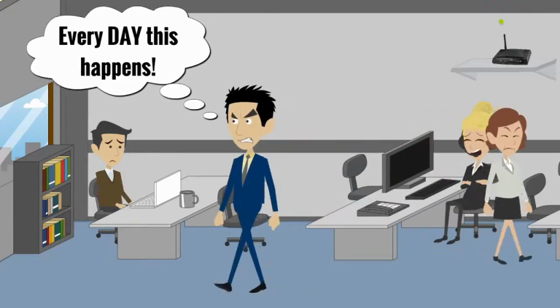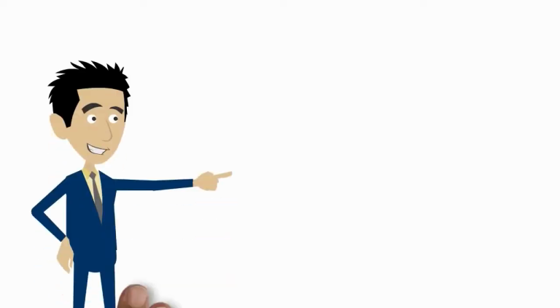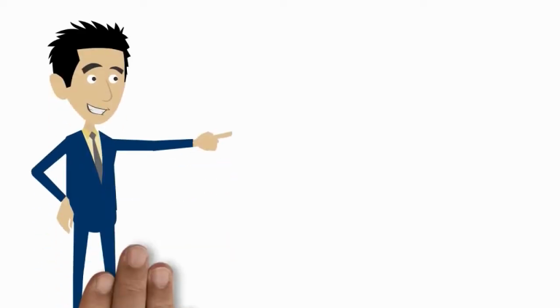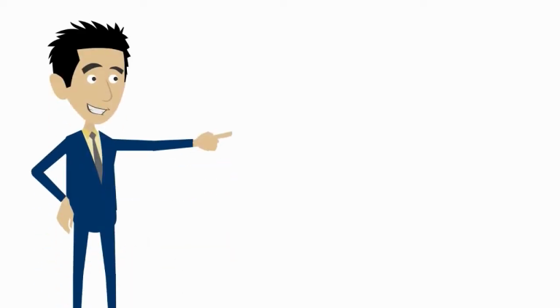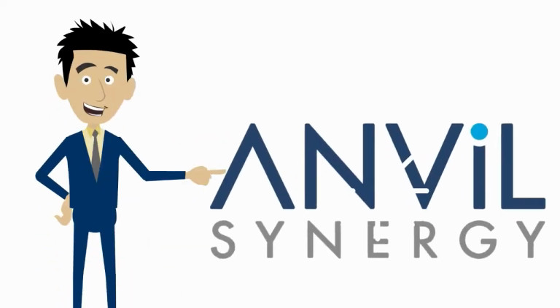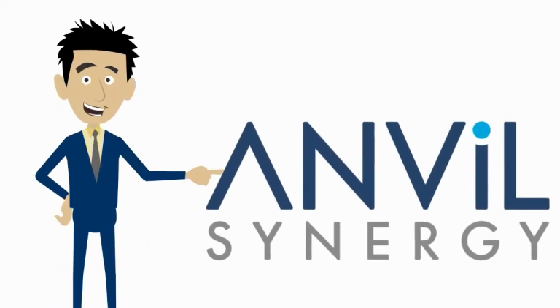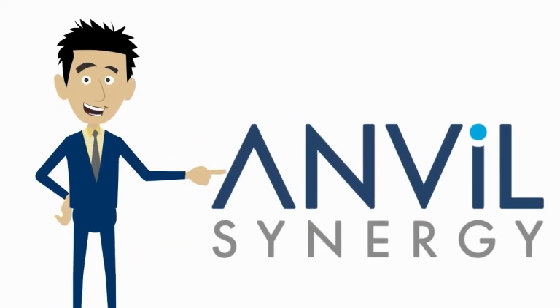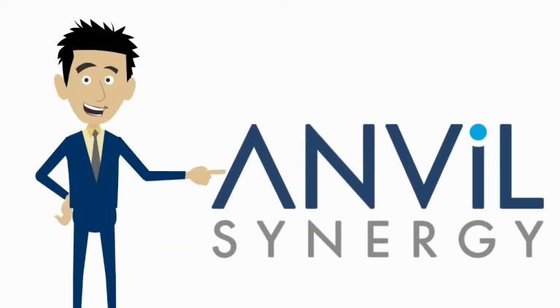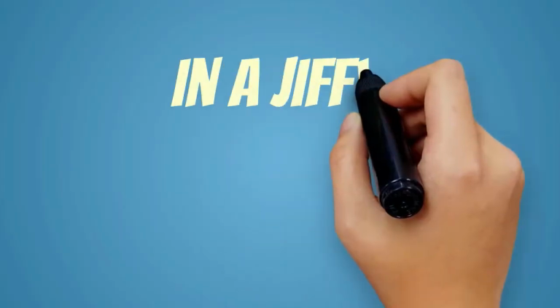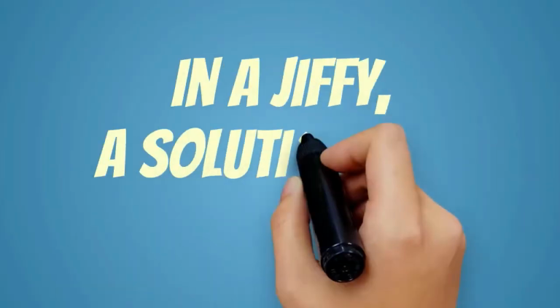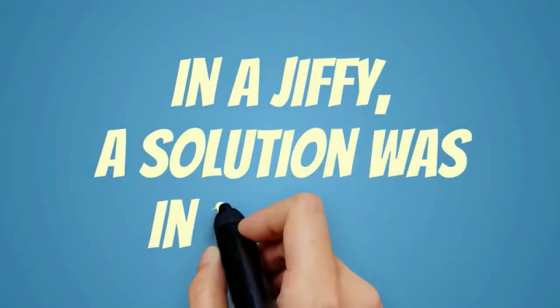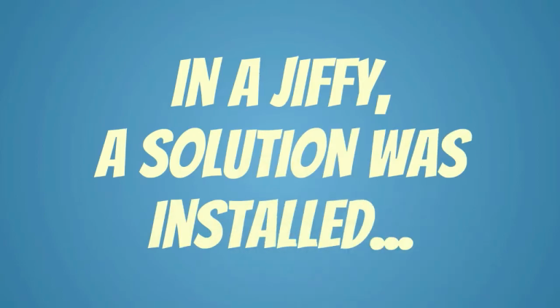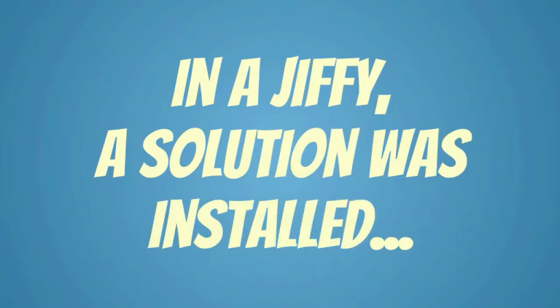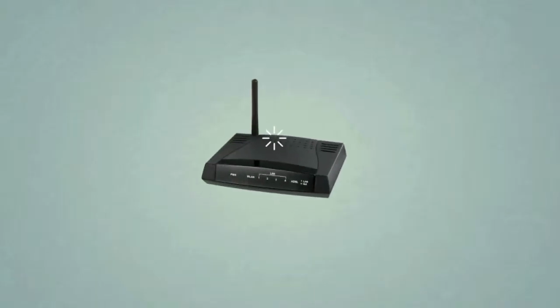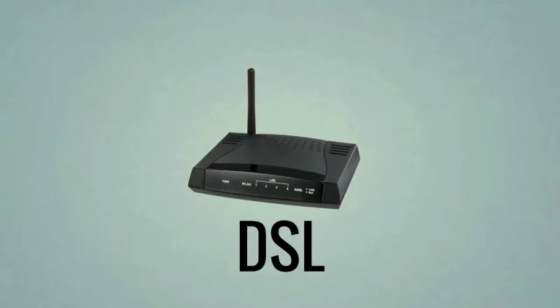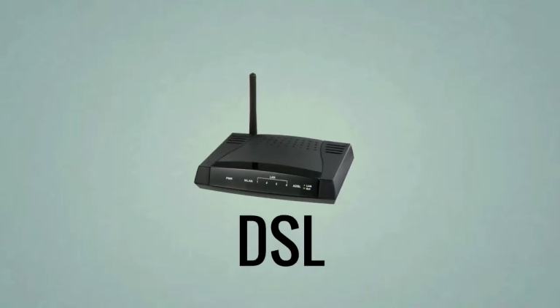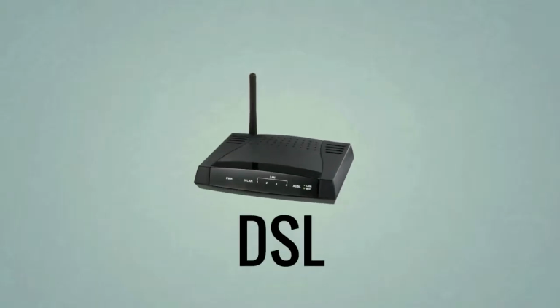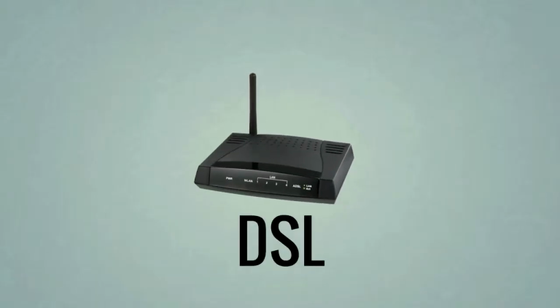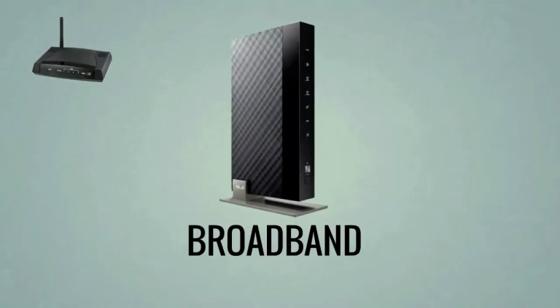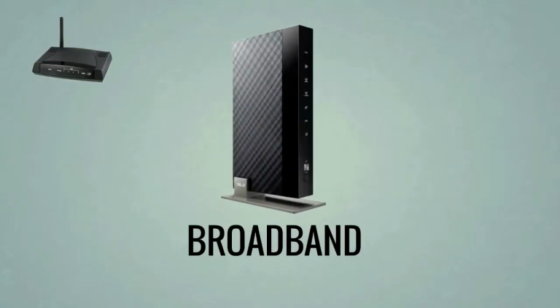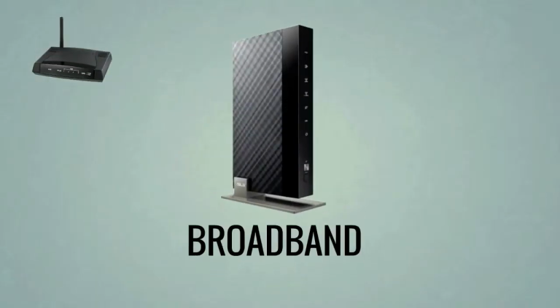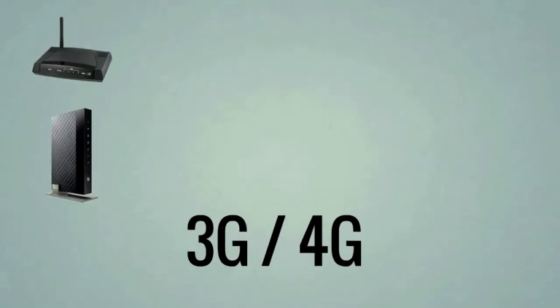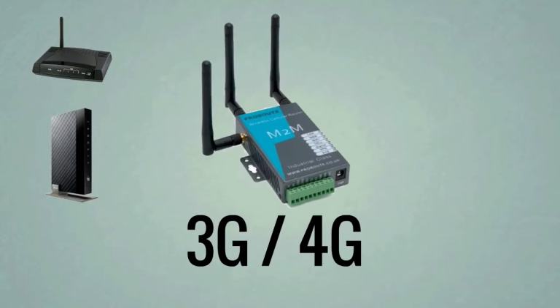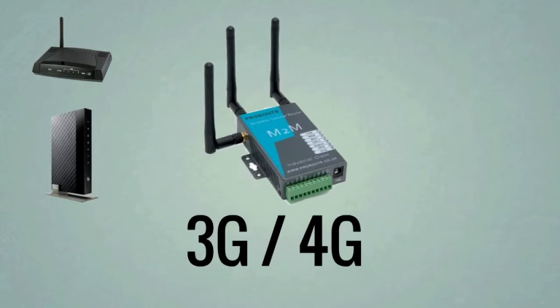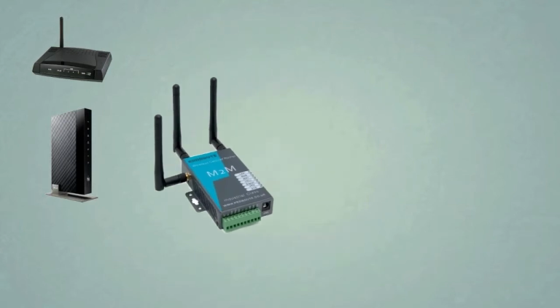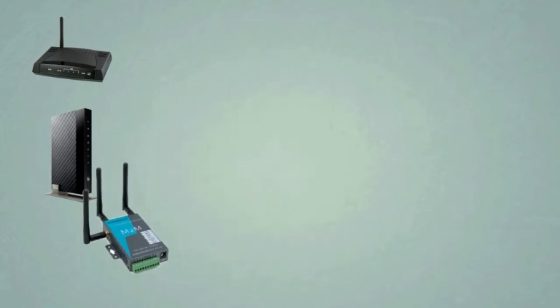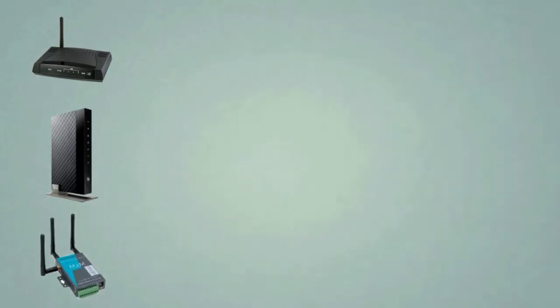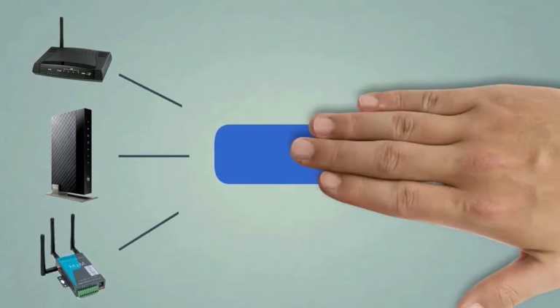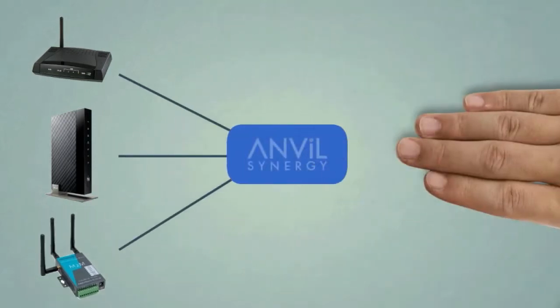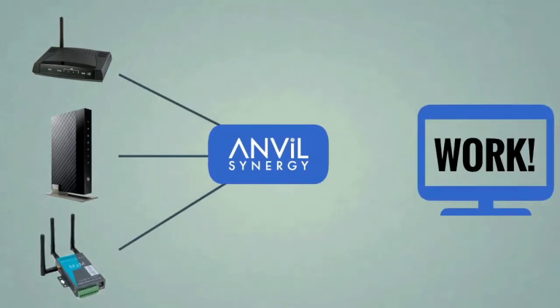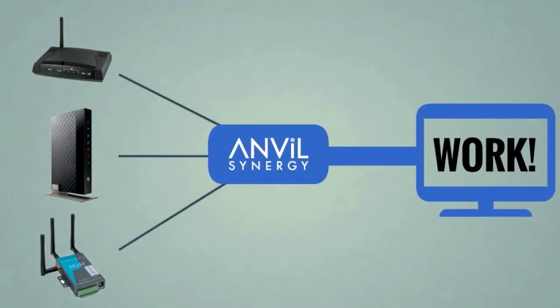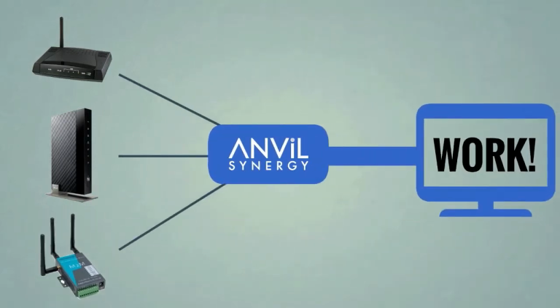Thankfully, John discovered Anvil Synergy. In a jiffy a solution was installed, combining new or existing DSL, broadband, even 3G and 4G internet connections into one high speed channel.